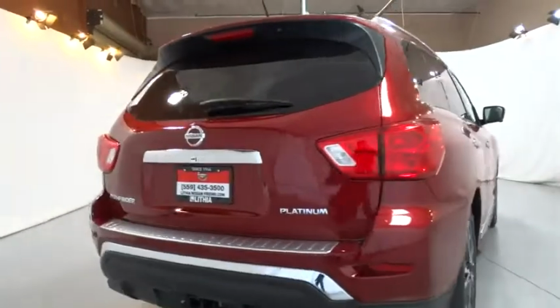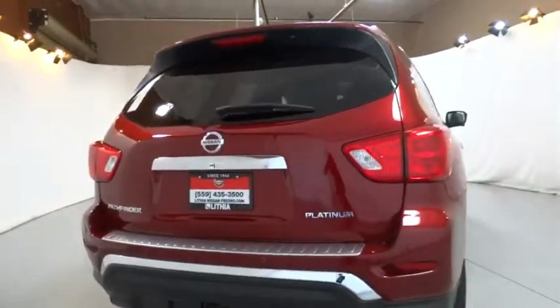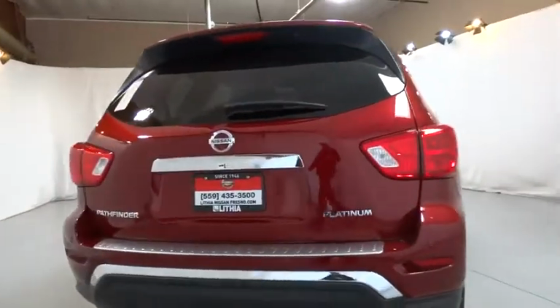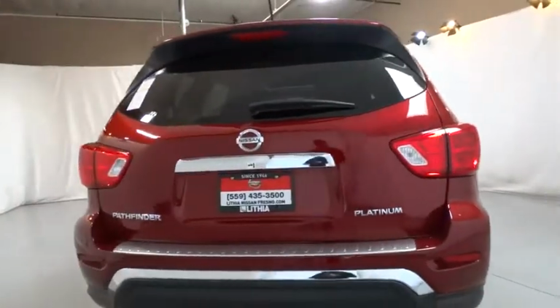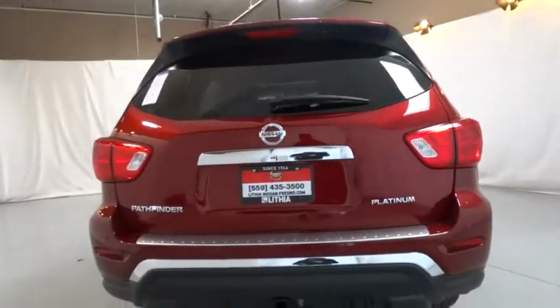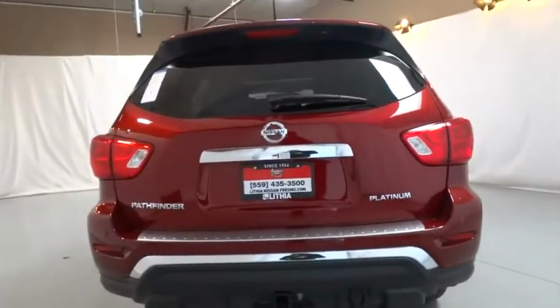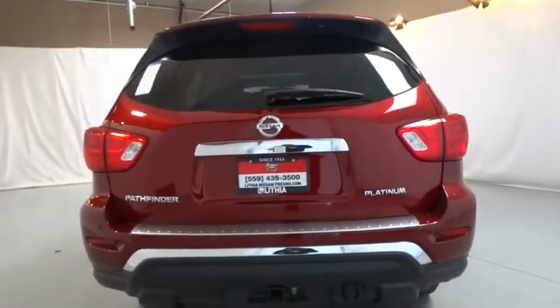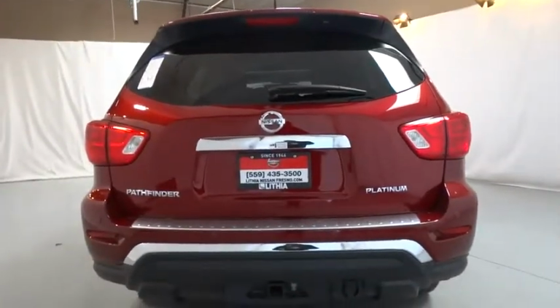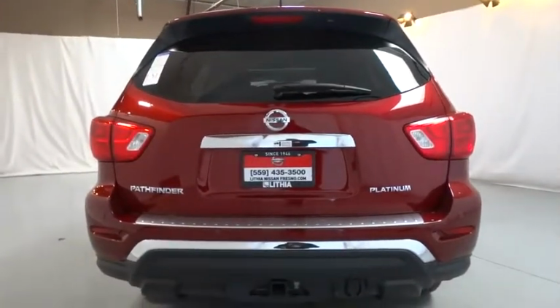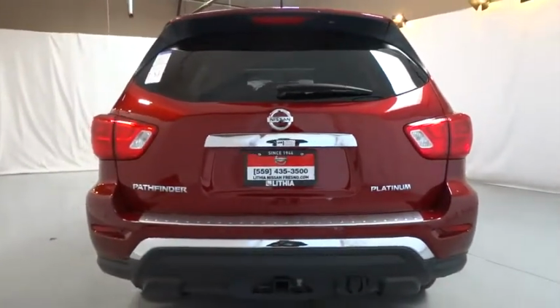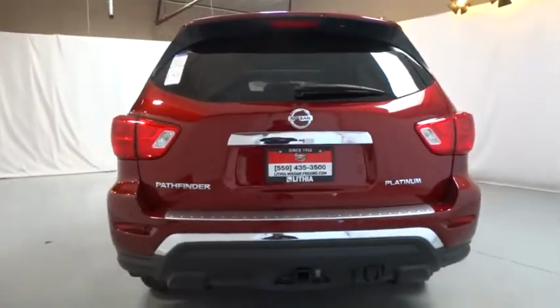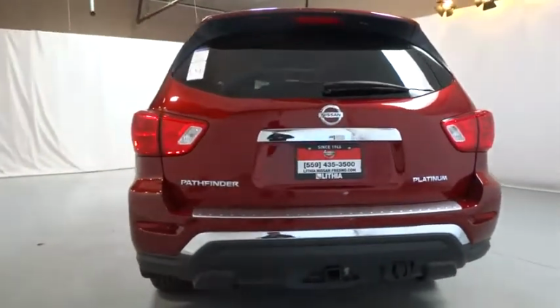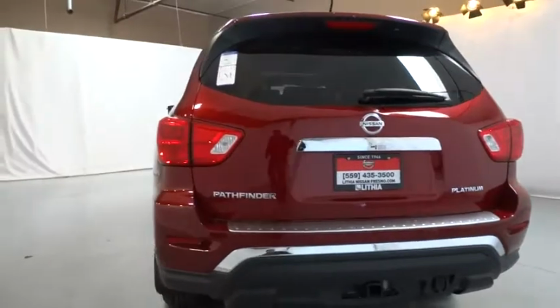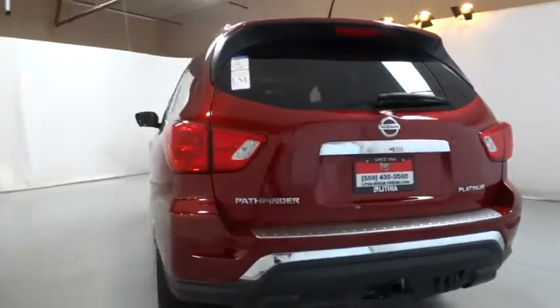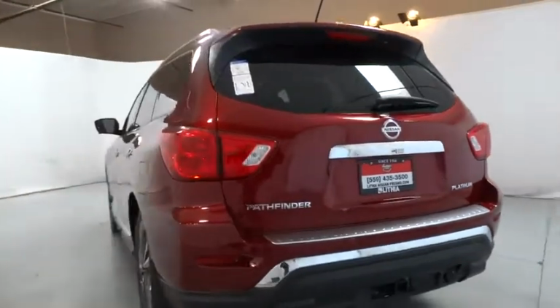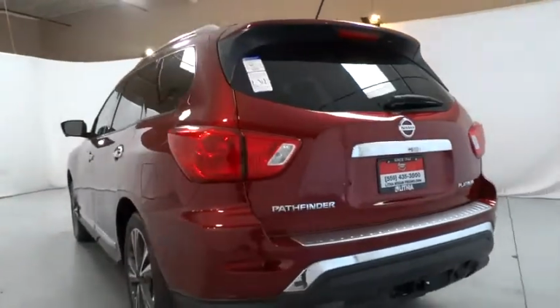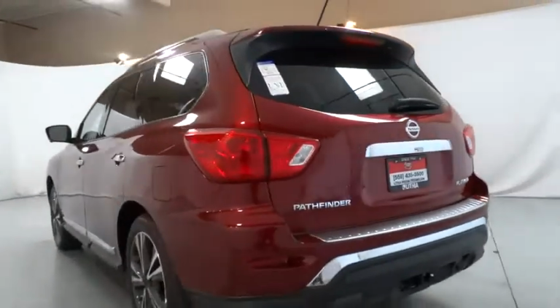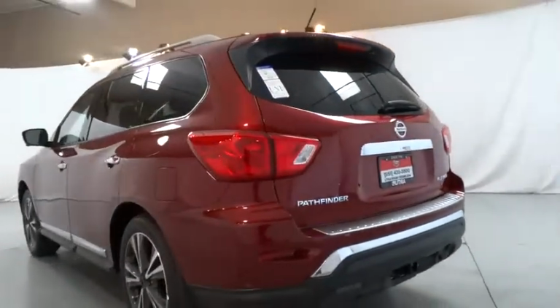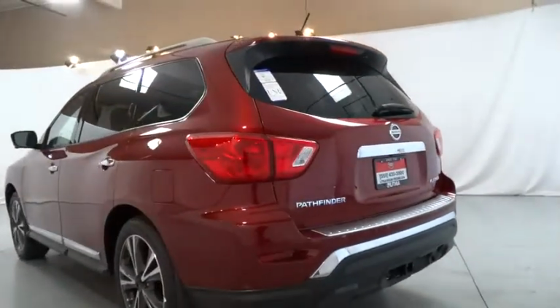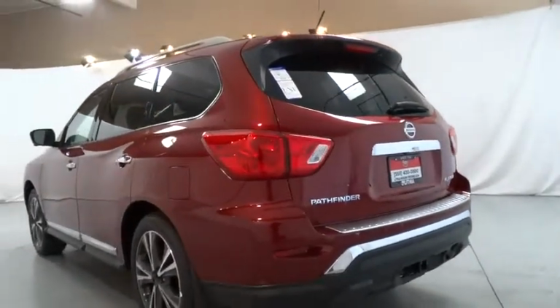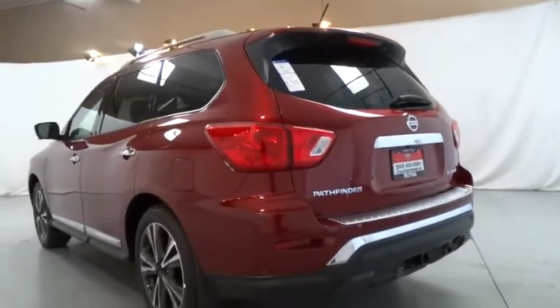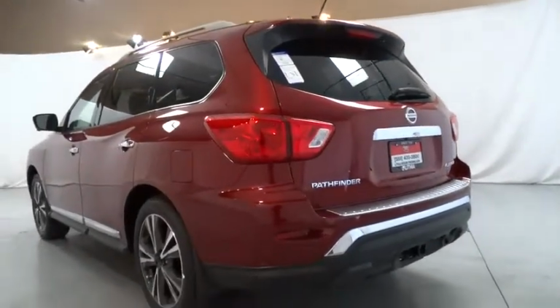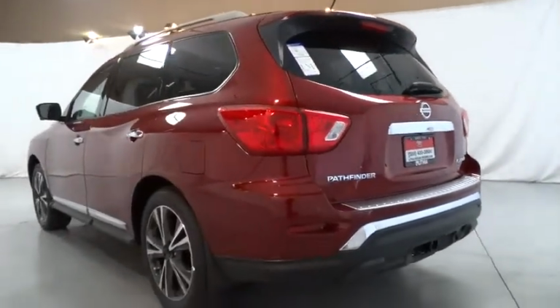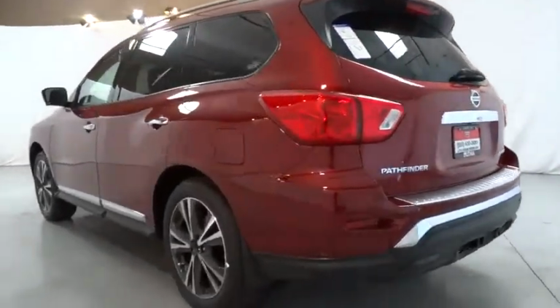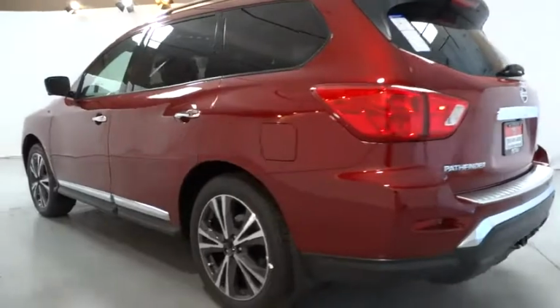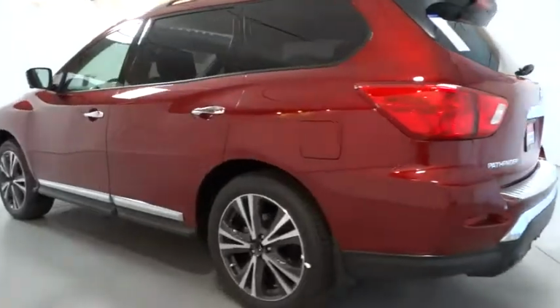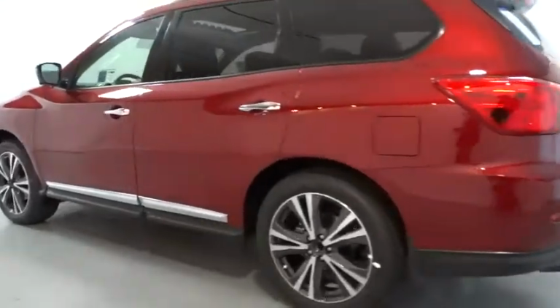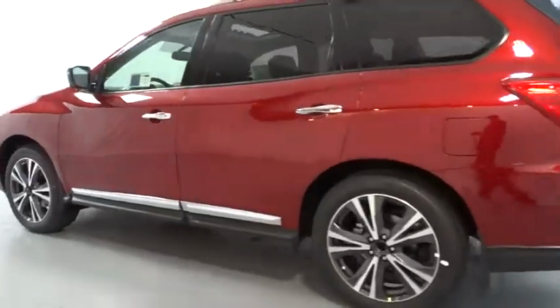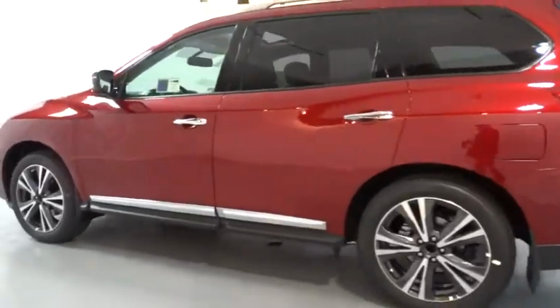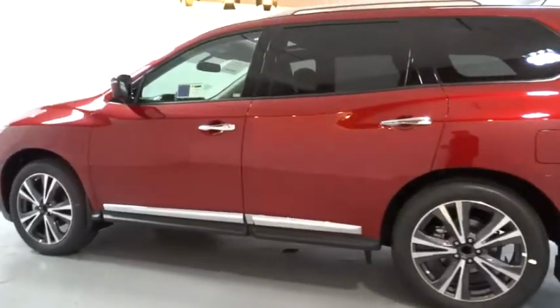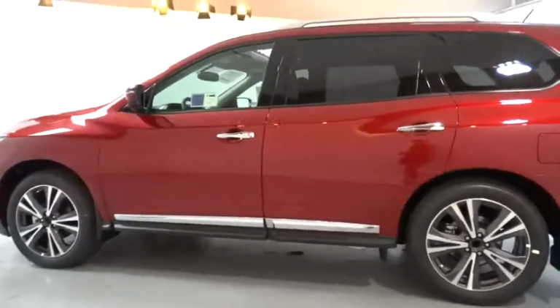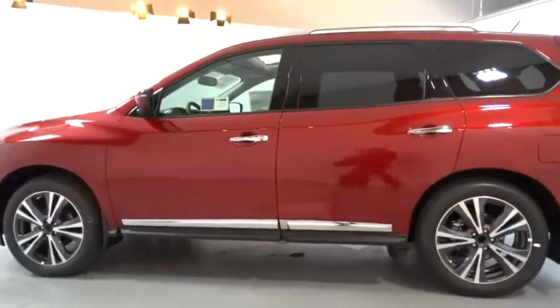Here are some of this vehicle's great options: navigation system, power liftgate, power passenger seat, remote engine start, backup camera, third row seat, keyless entry, leather wrapped steering wheel, driver lumbar.